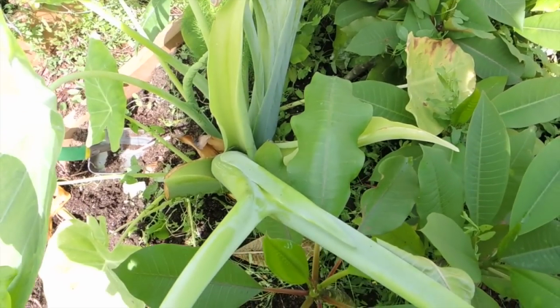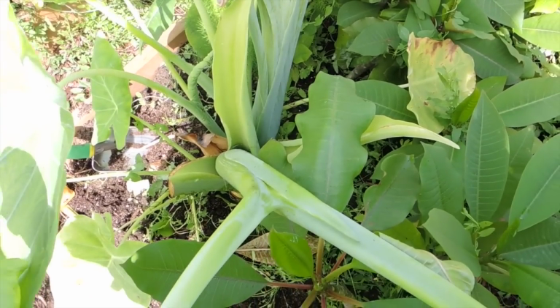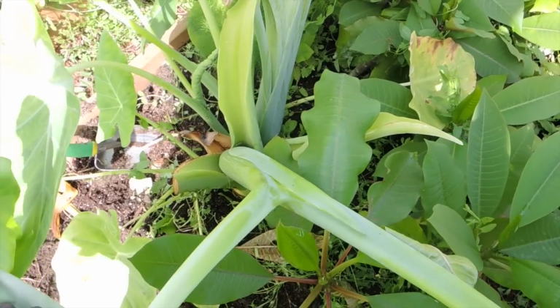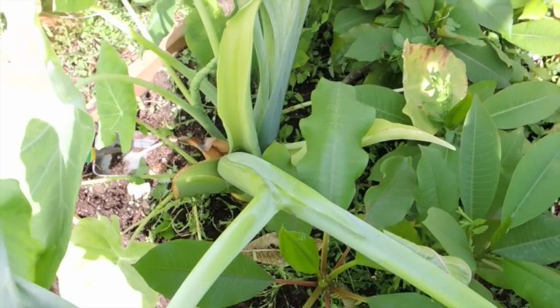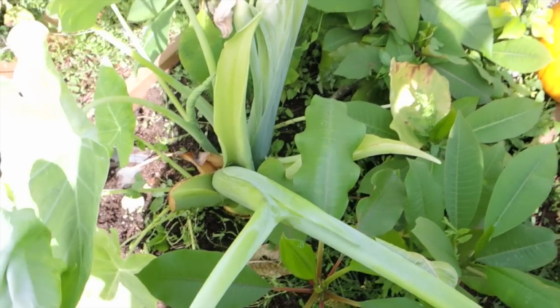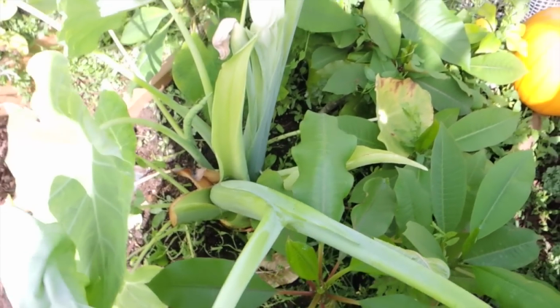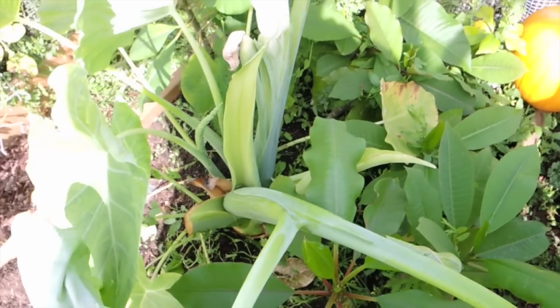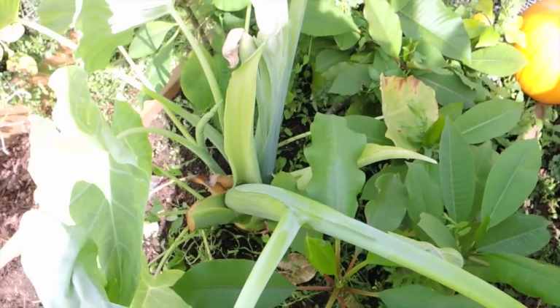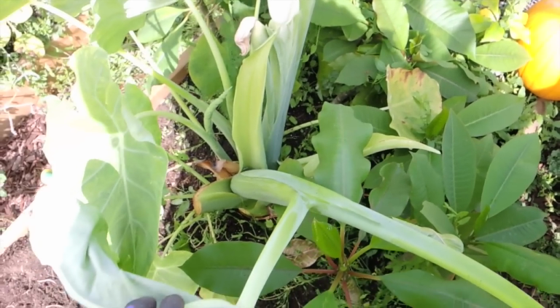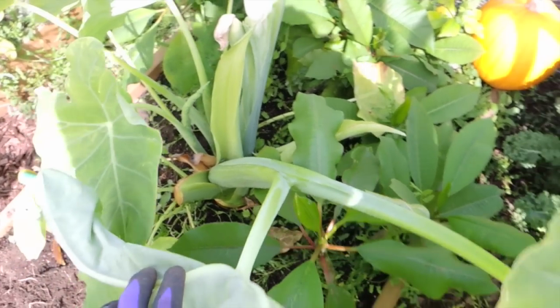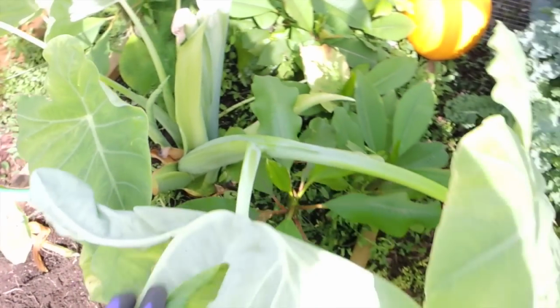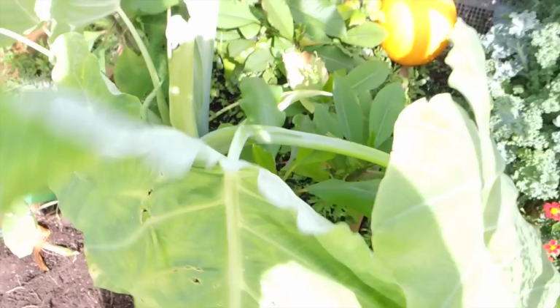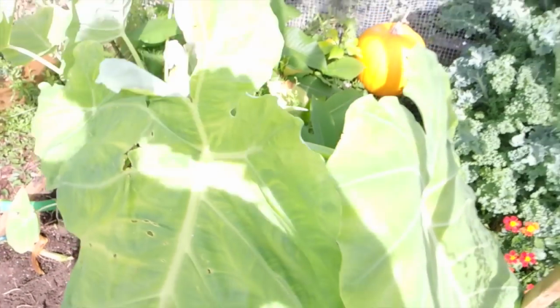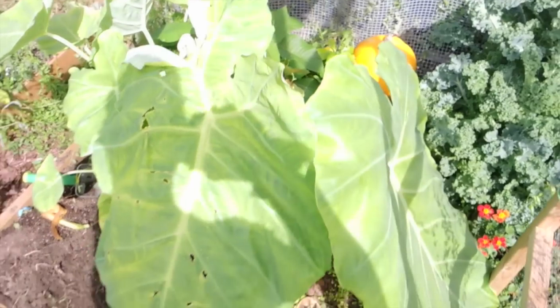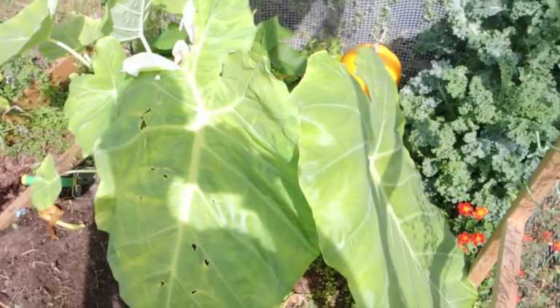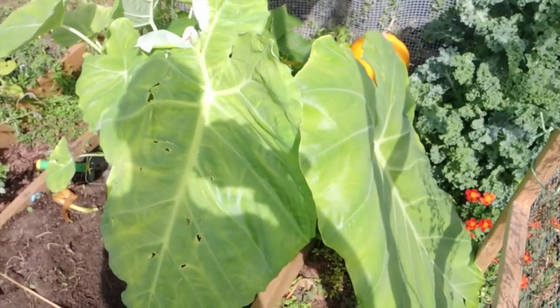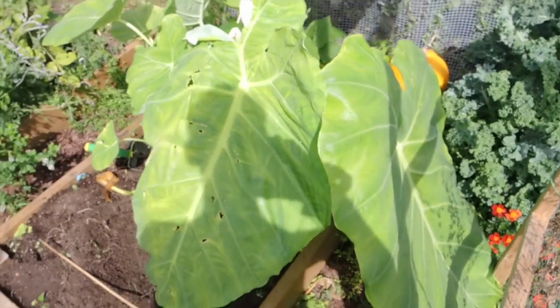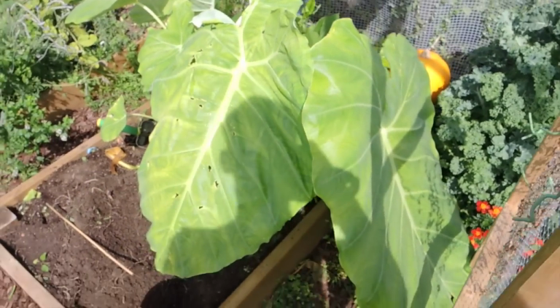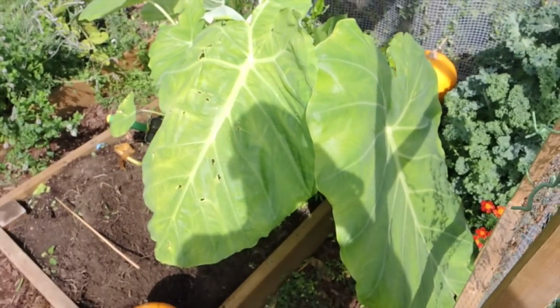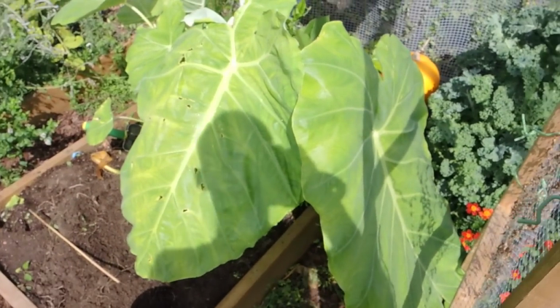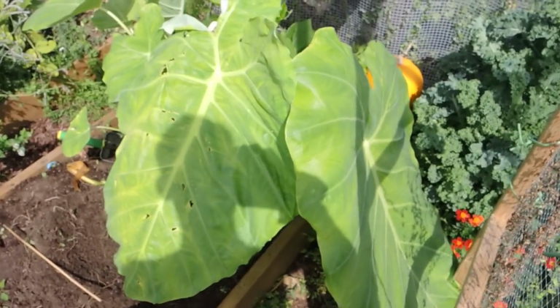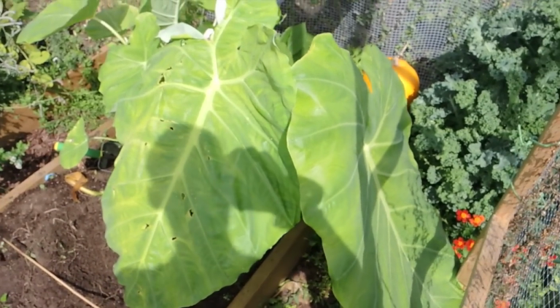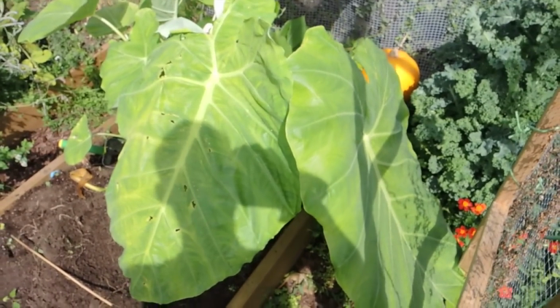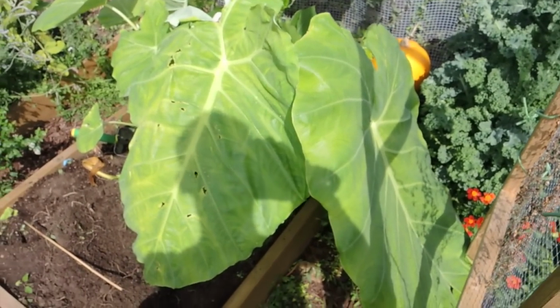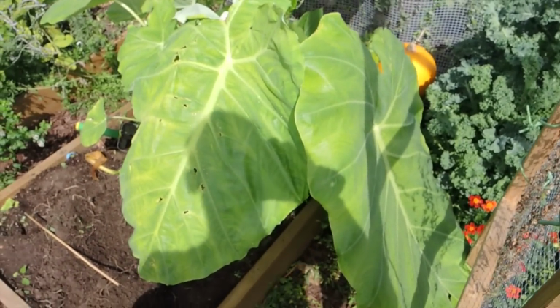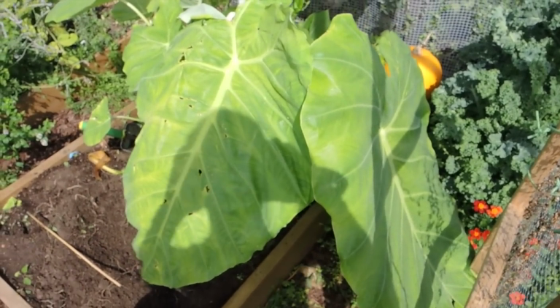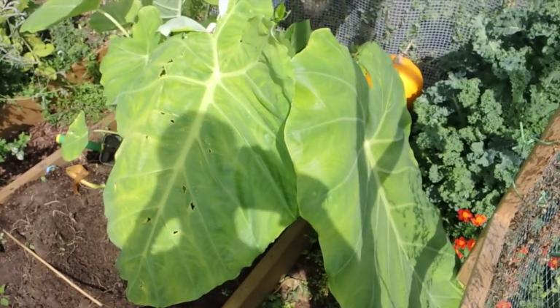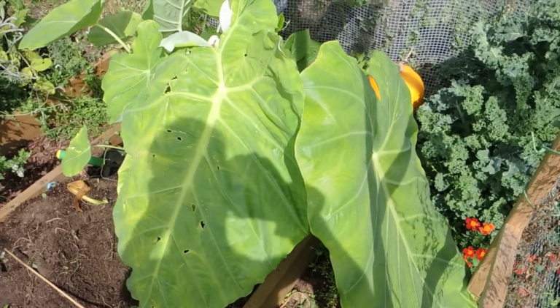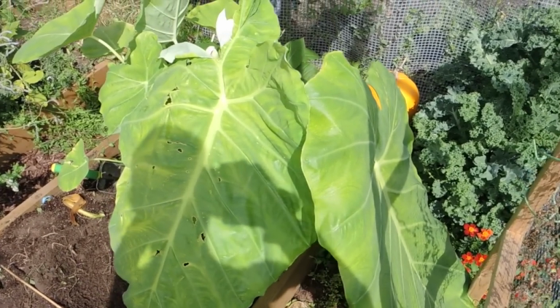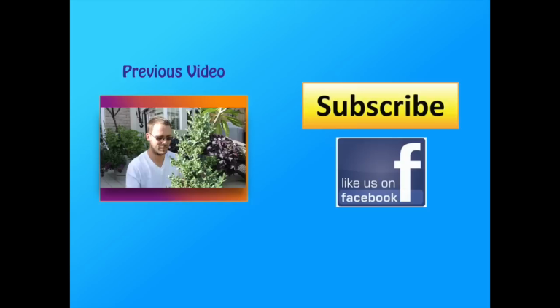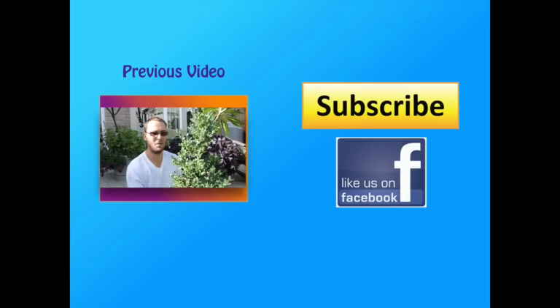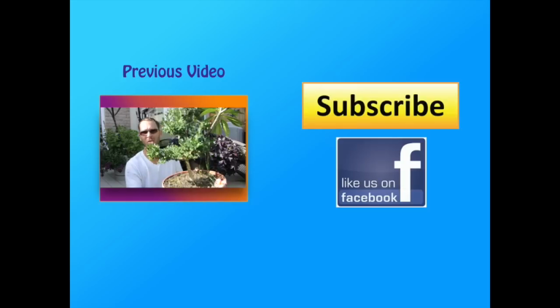How cool is that? It's the first time I've ever seen this happen. I wish I had paid more attention to watch it grow, because that's really cool. Anyway, I just wanted to share that with you. Happy growing, everyone!